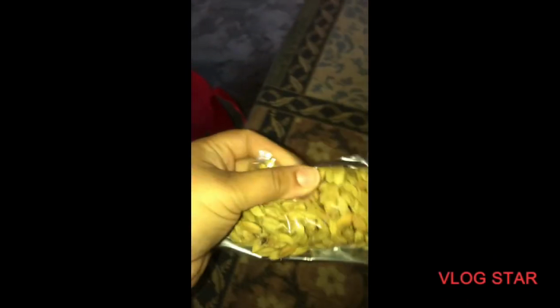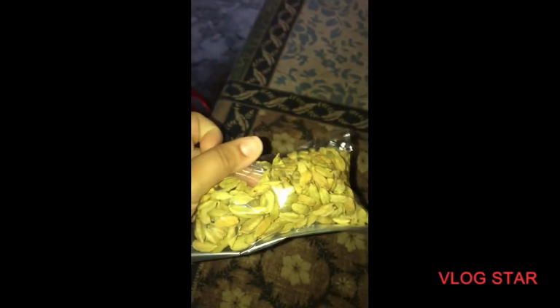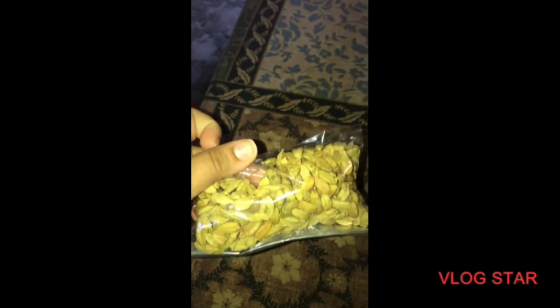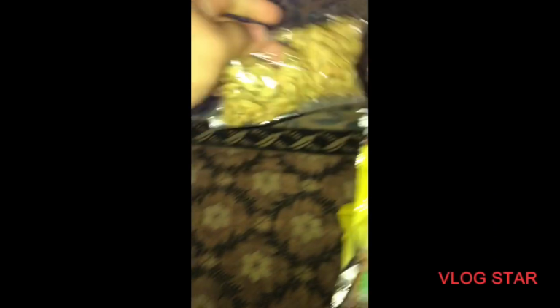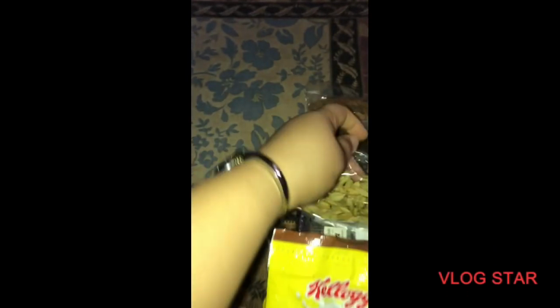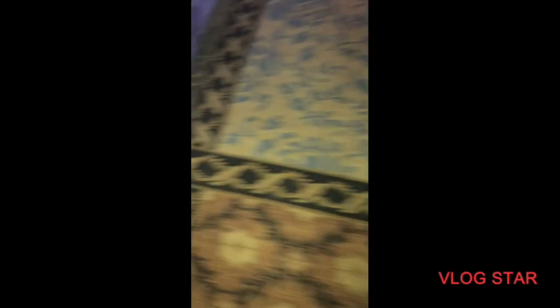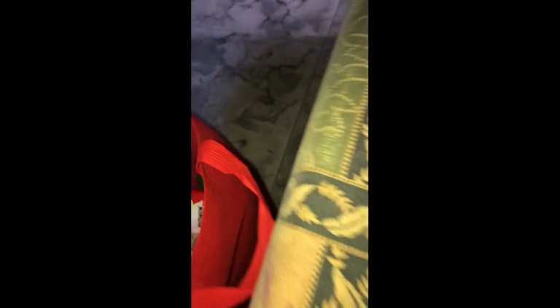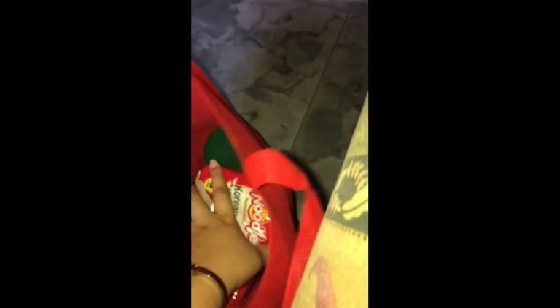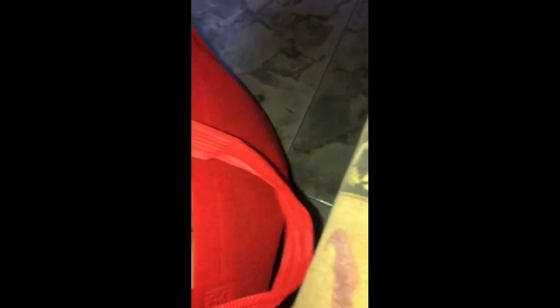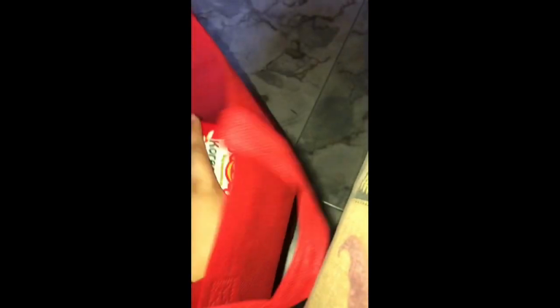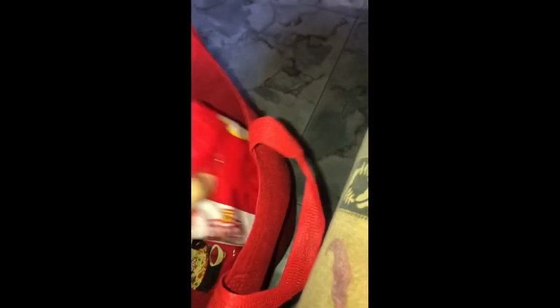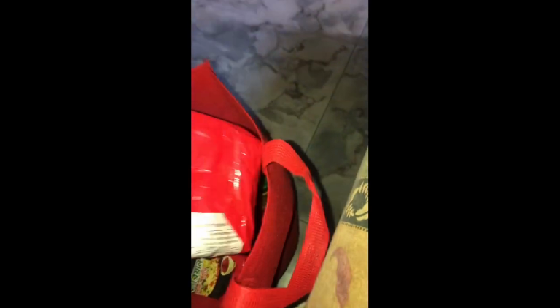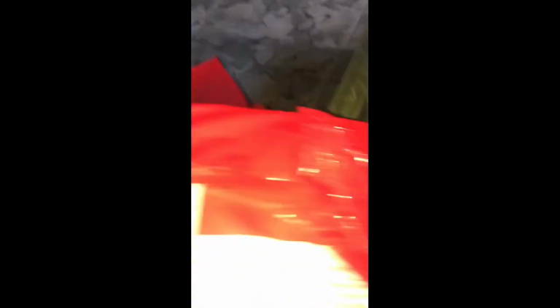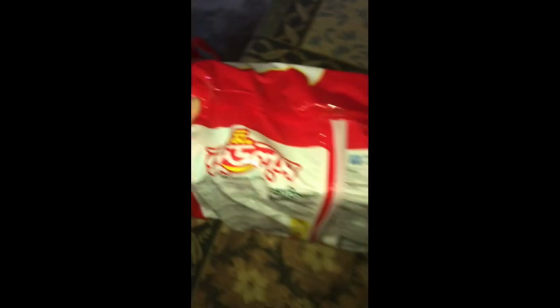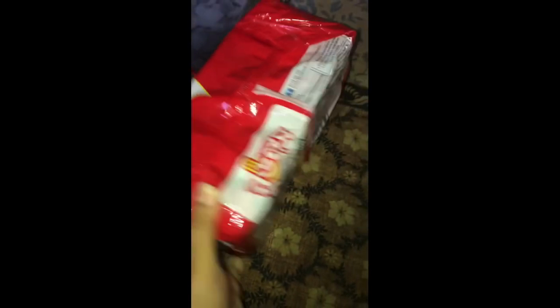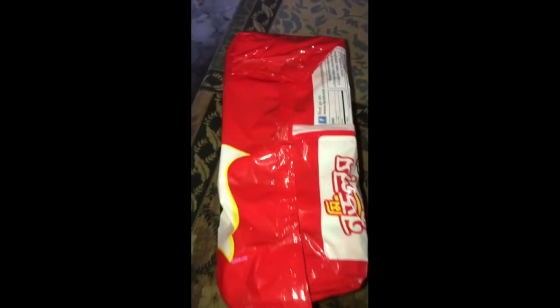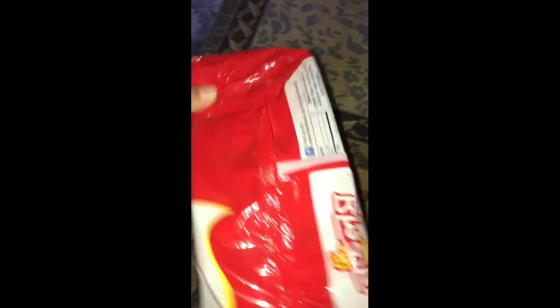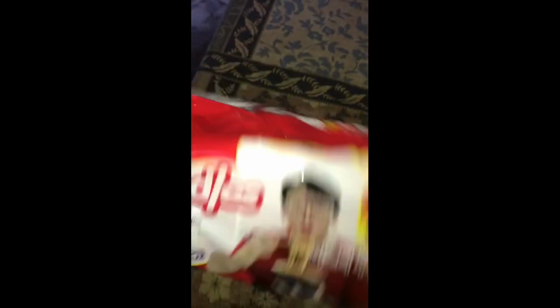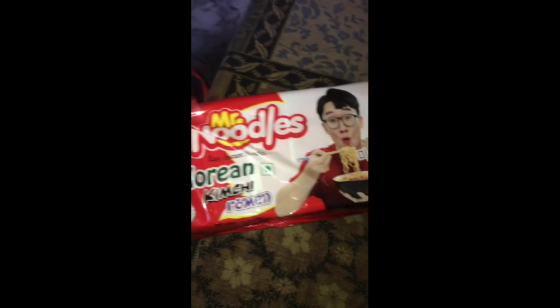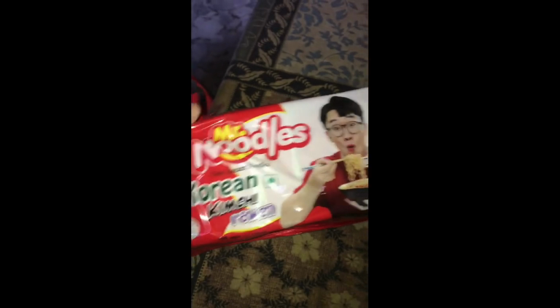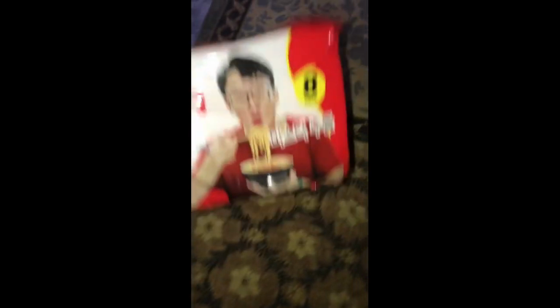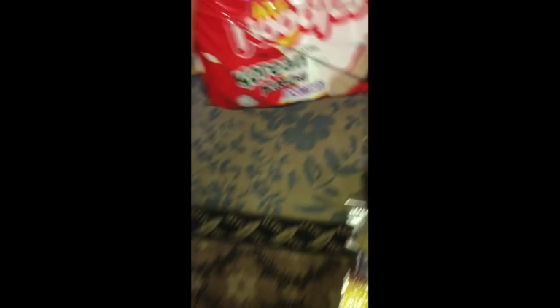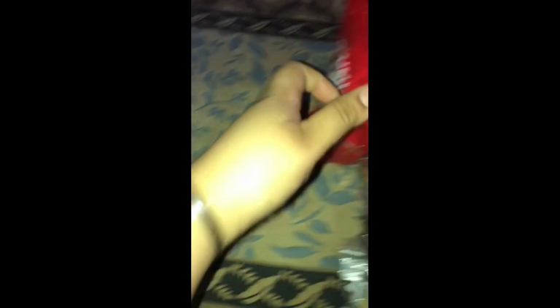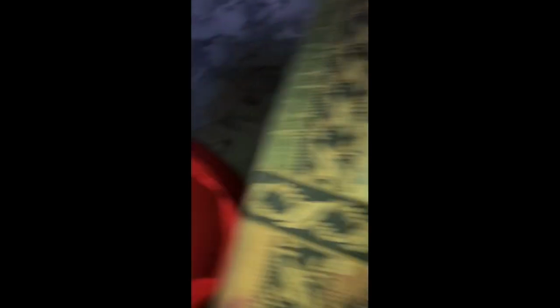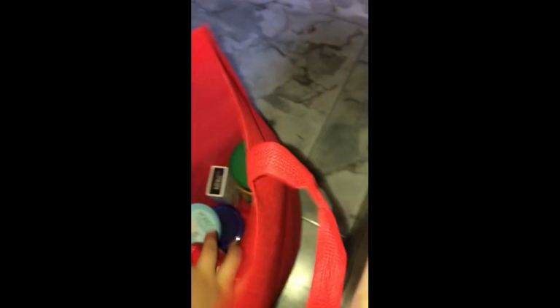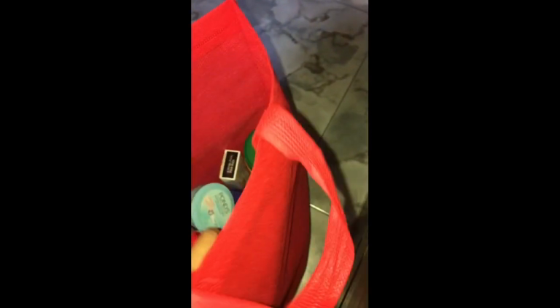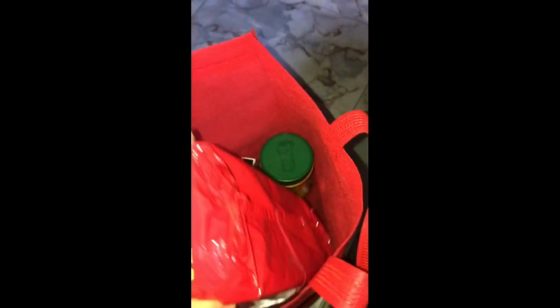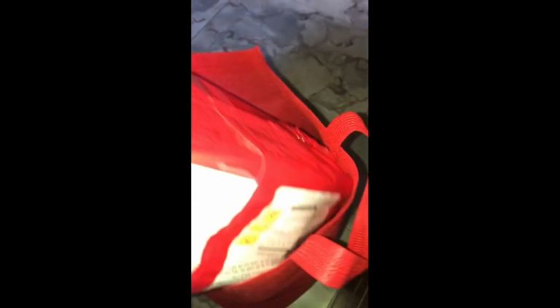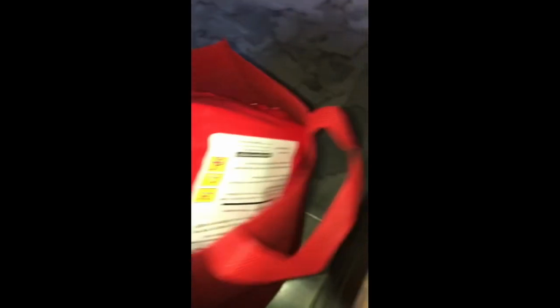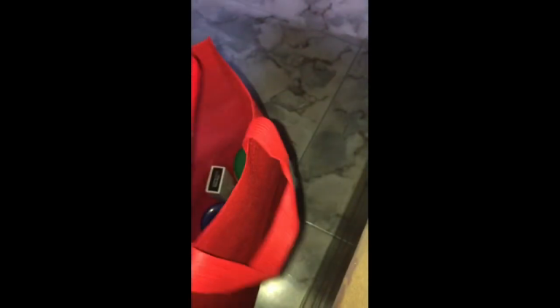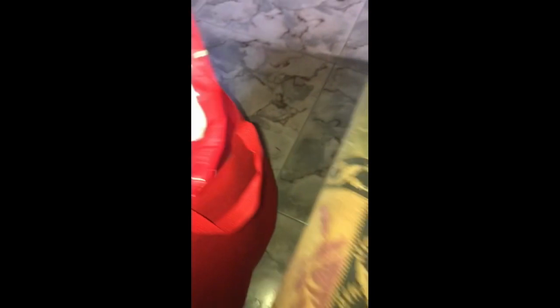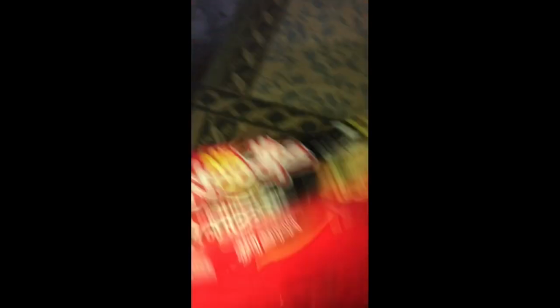Cloves, cardamom, Mr. Noodles, and another package of Mr. Noodles.